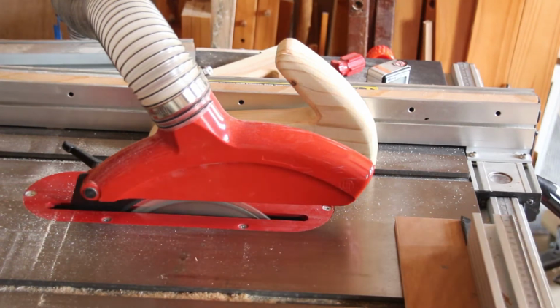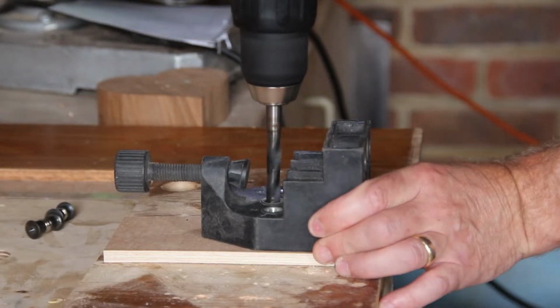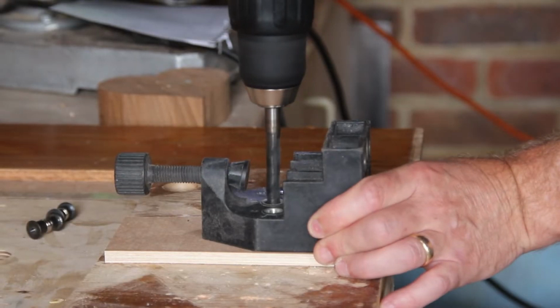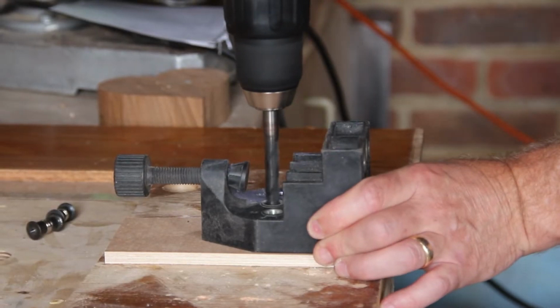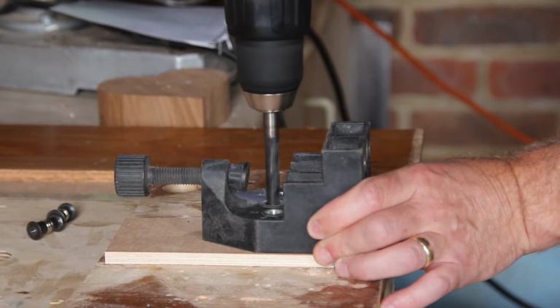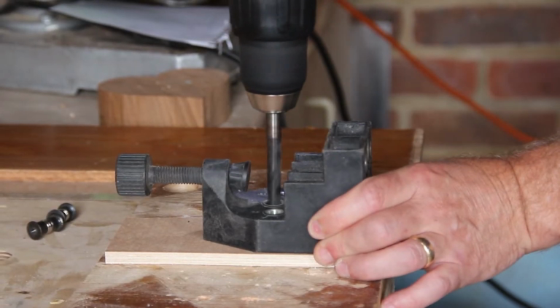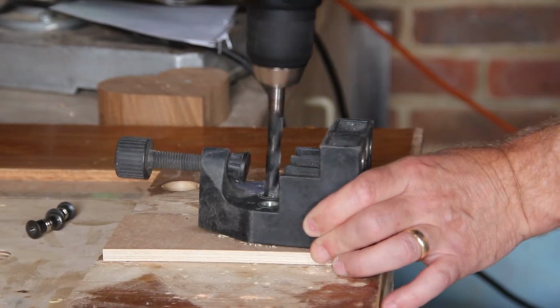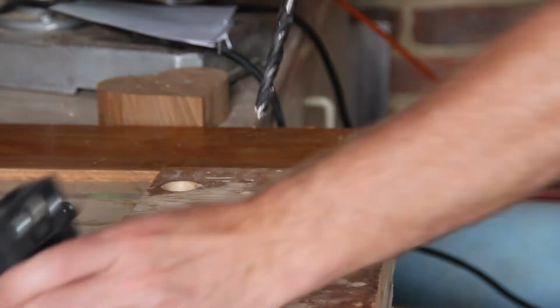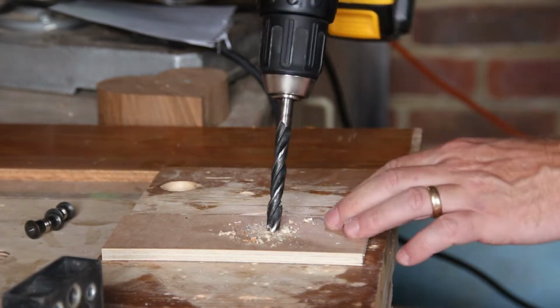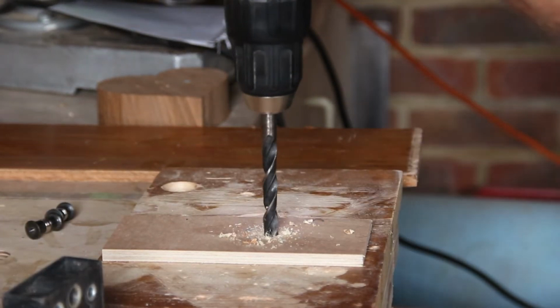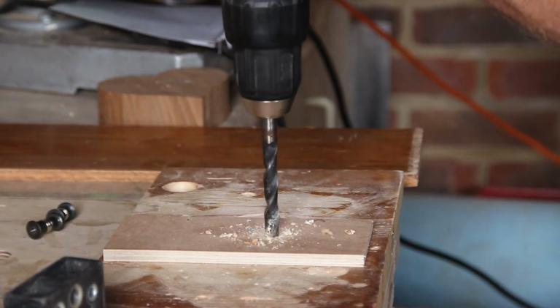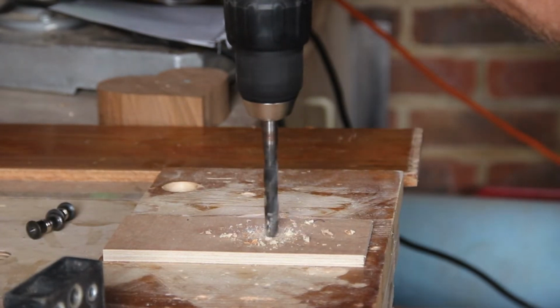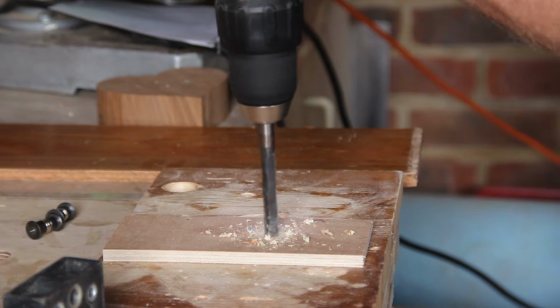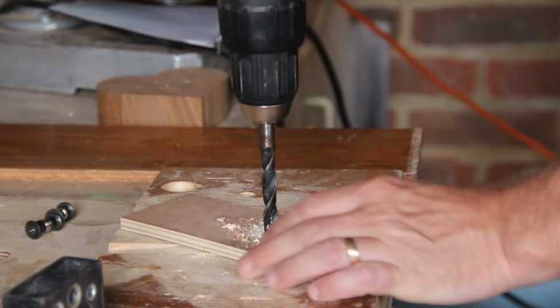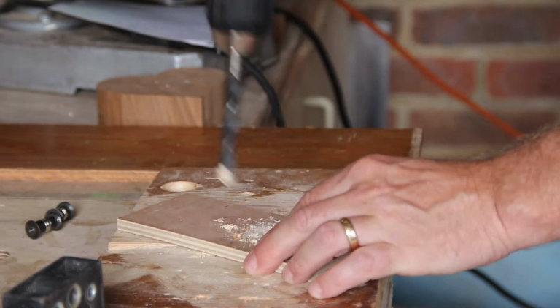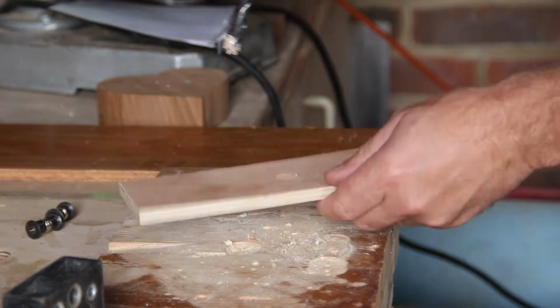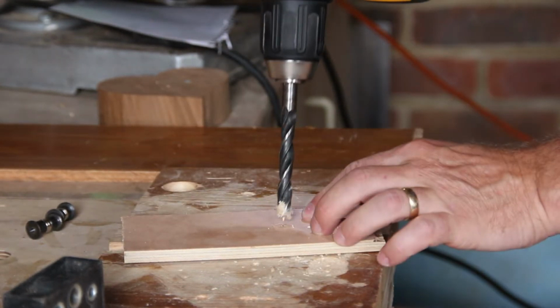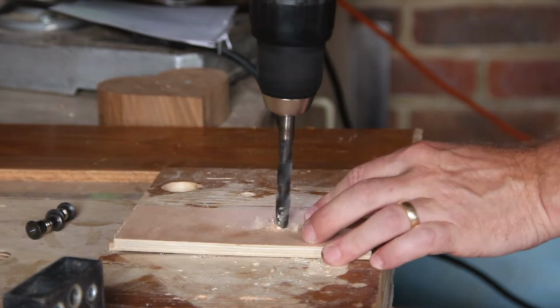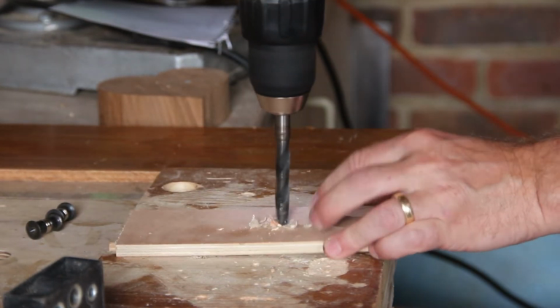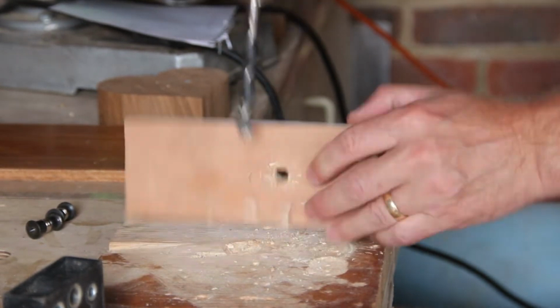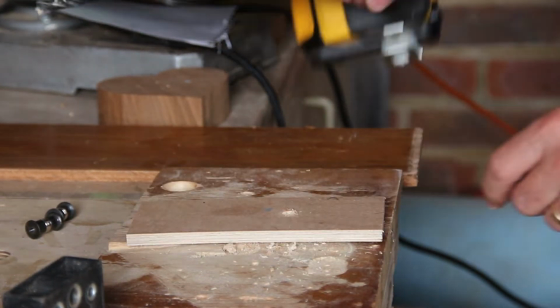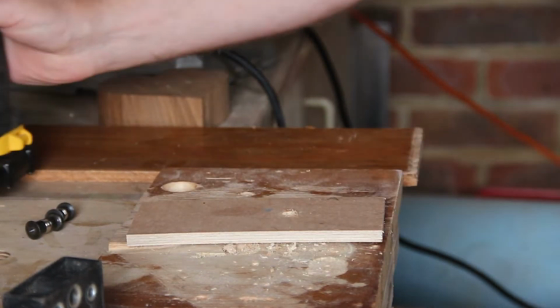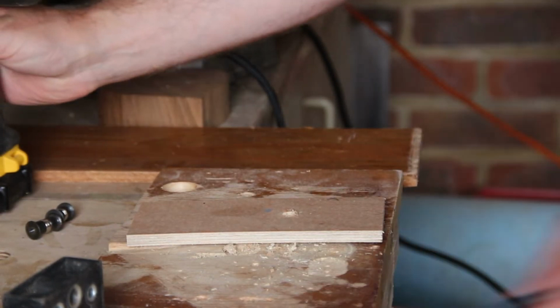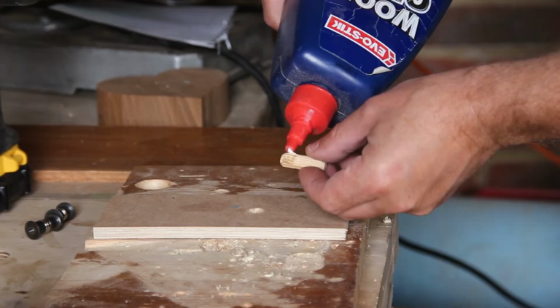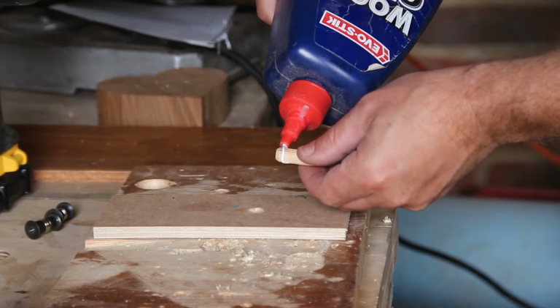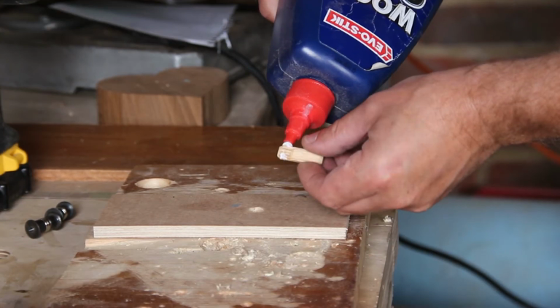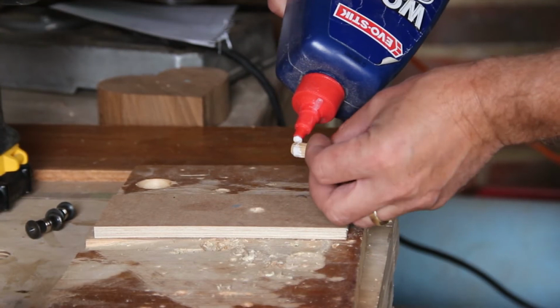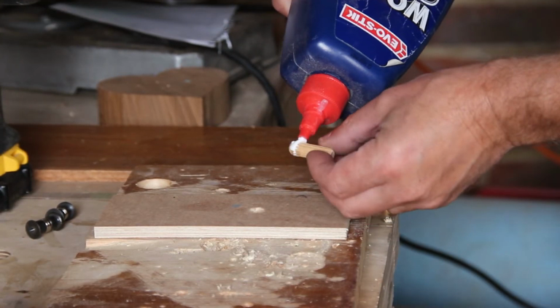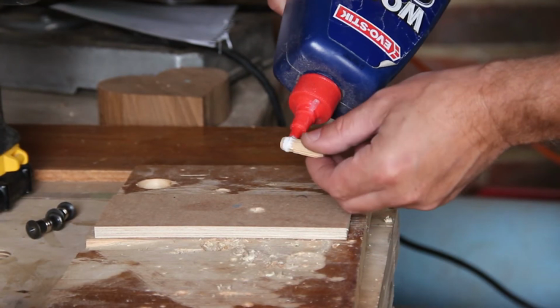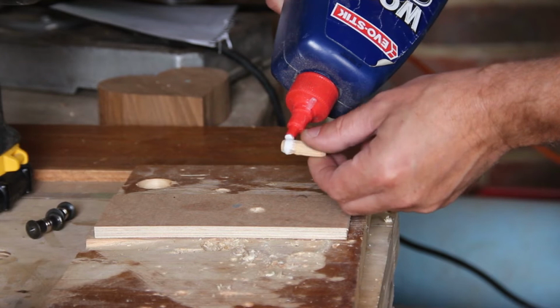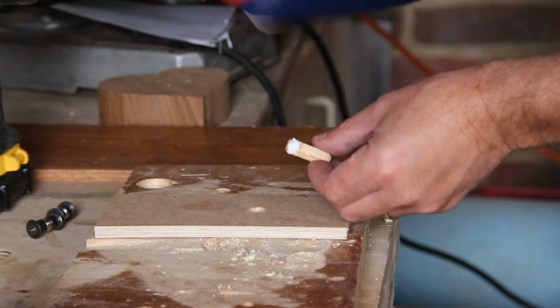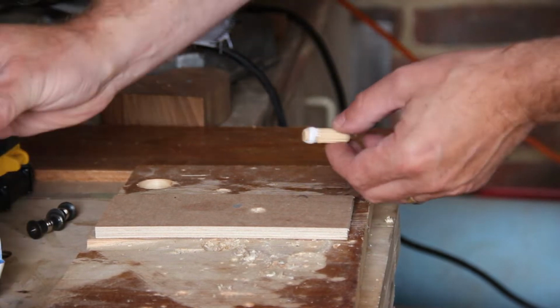I've lined the jig up and I'm going to use one of the reference holes to hold the jig against the wall. Now I'll glue the dowel into the hole I've just drilled.